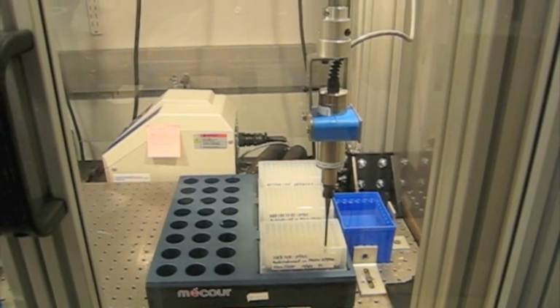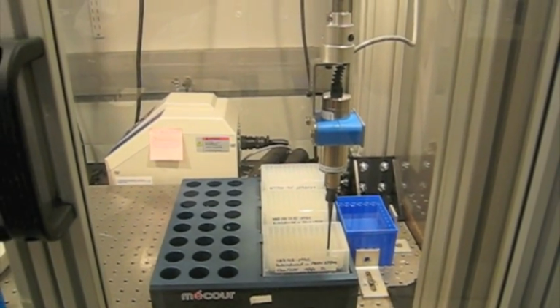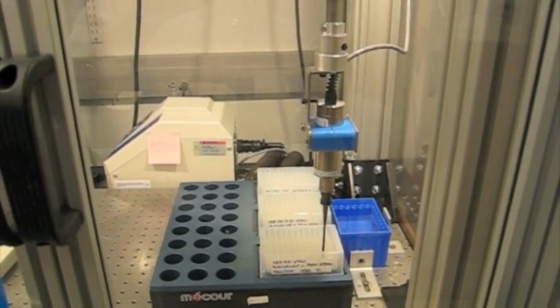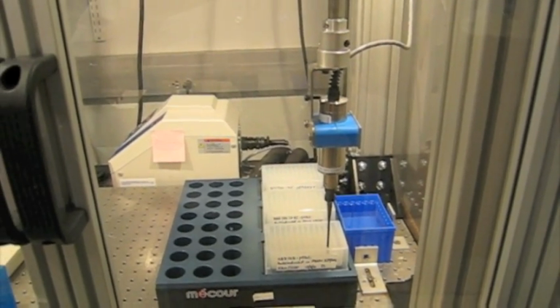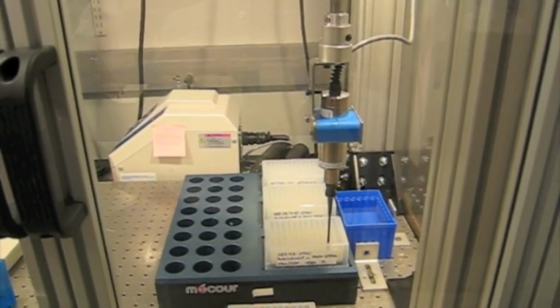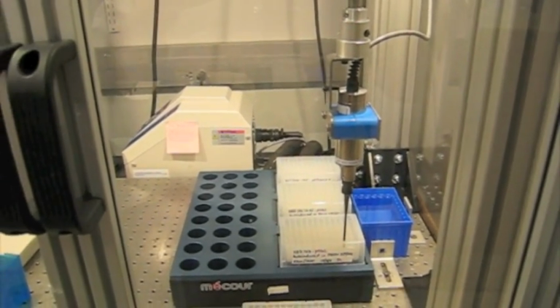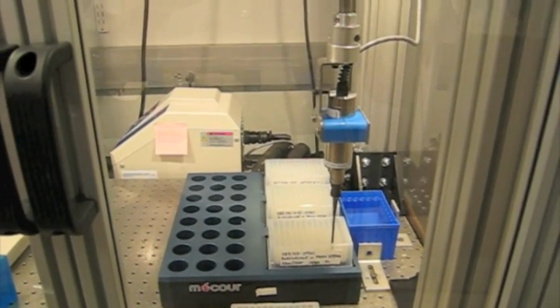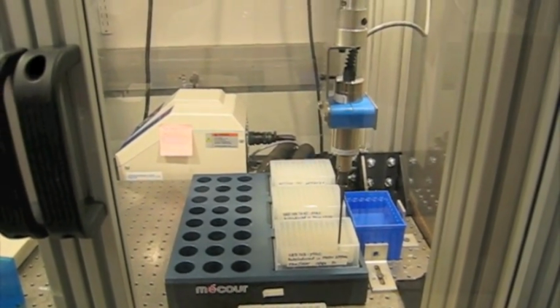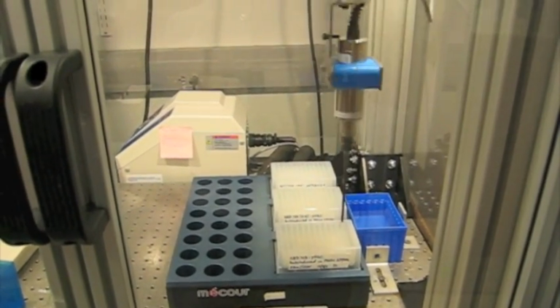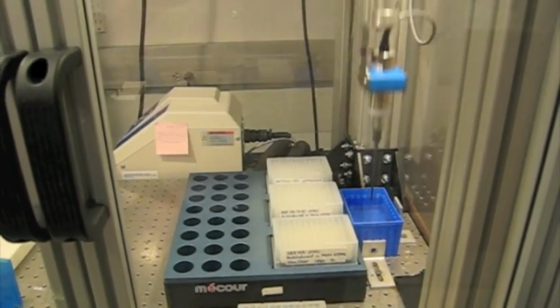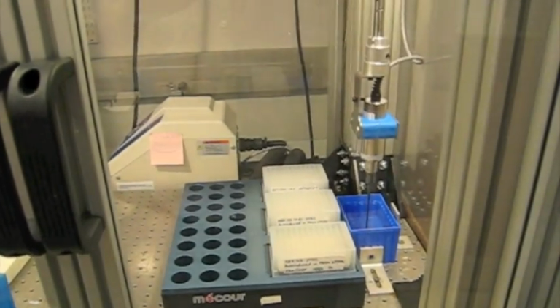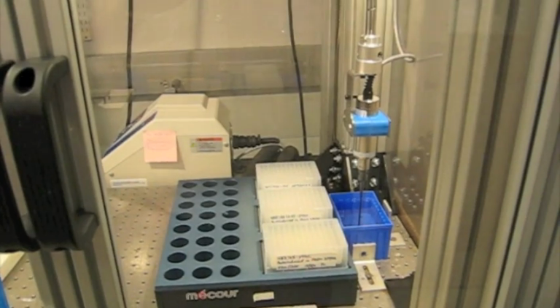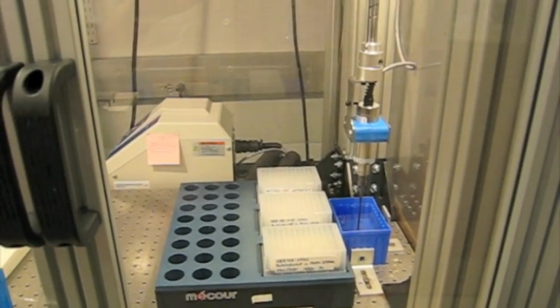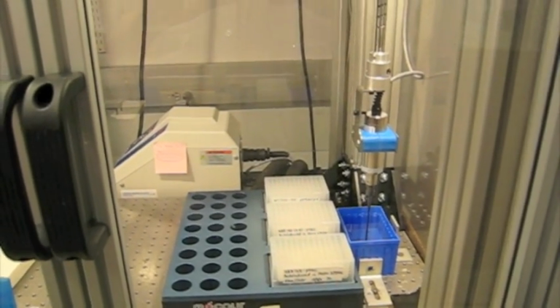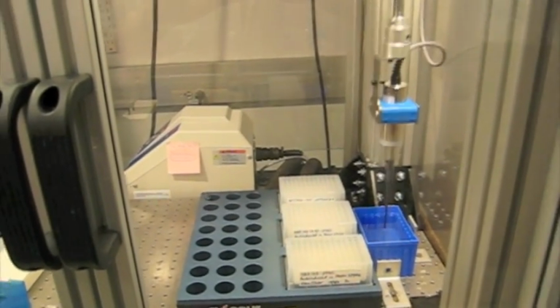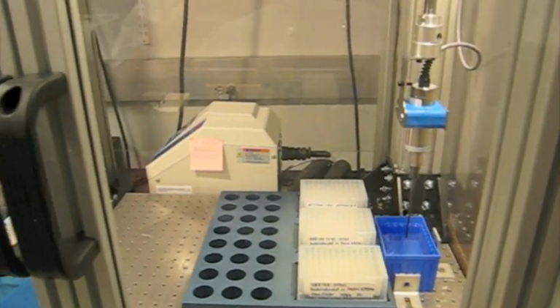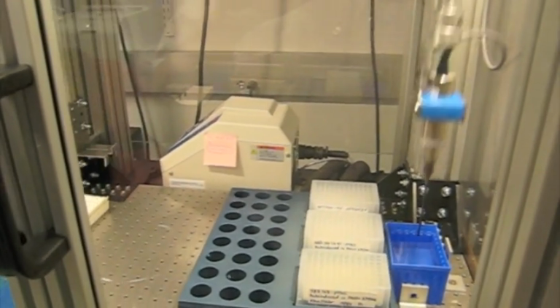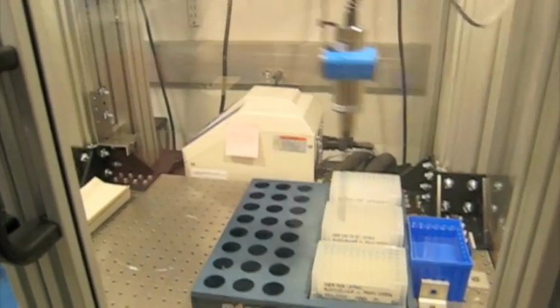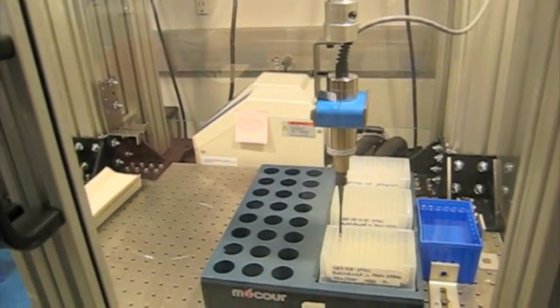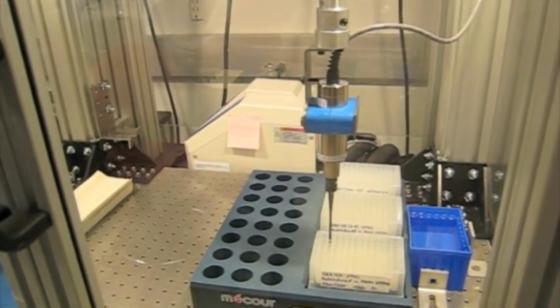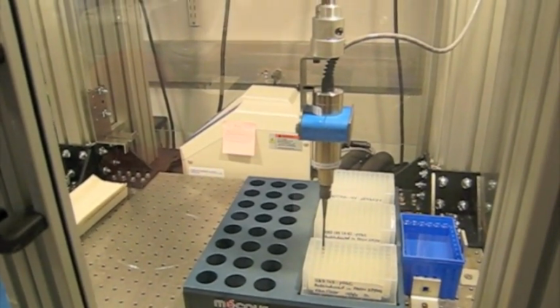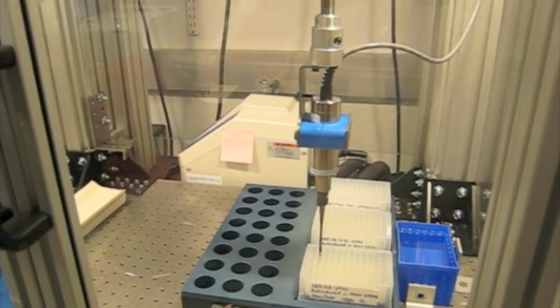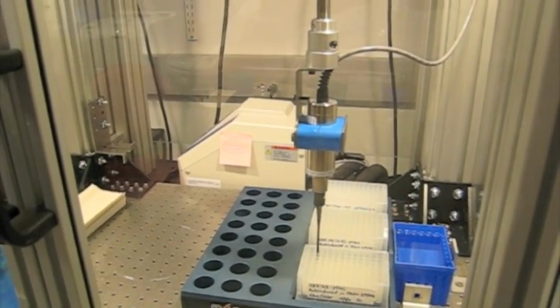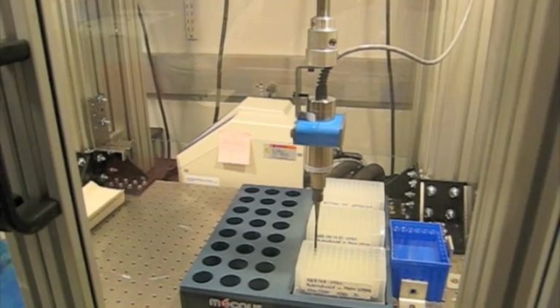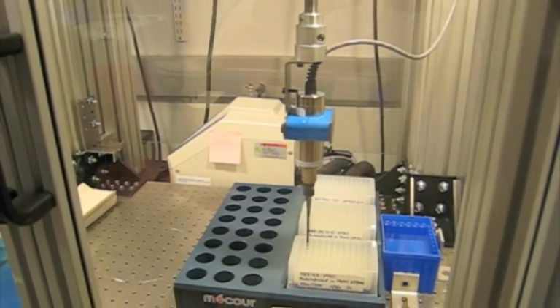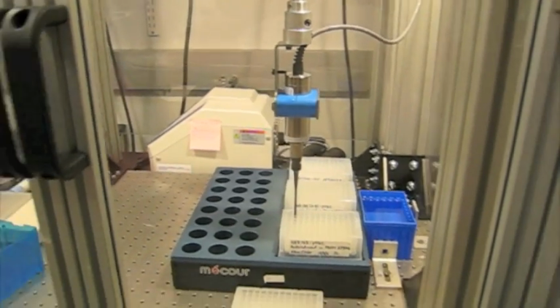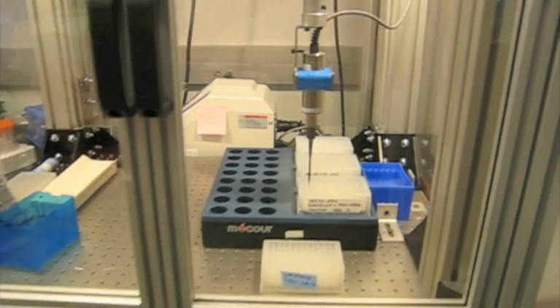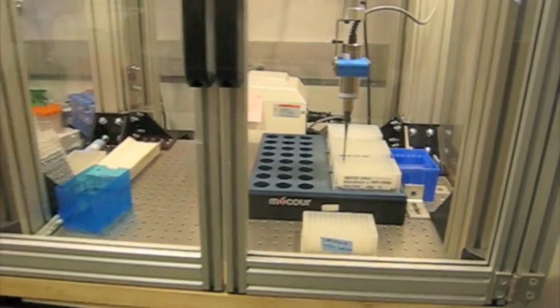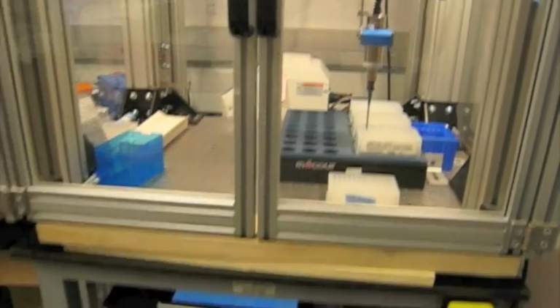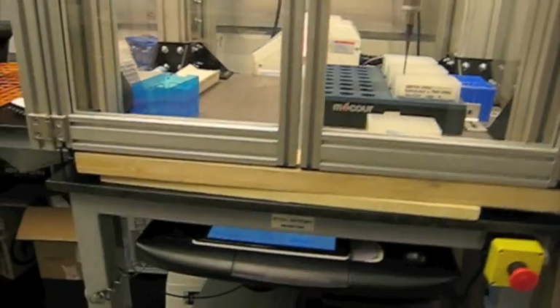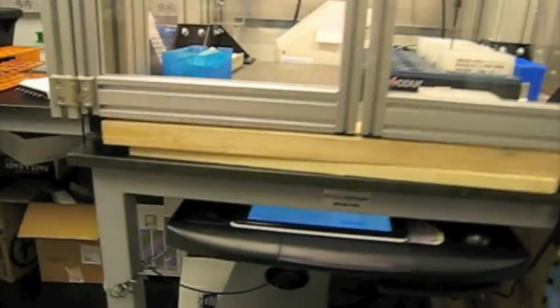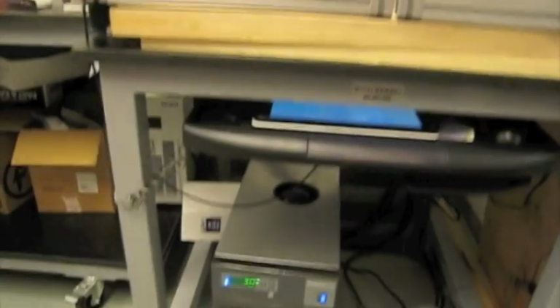This is Susie, our Sonicator, working on three 96-well plates, which are mounted on a chiller block to maintain a constant four degree temperature by the chiller below.